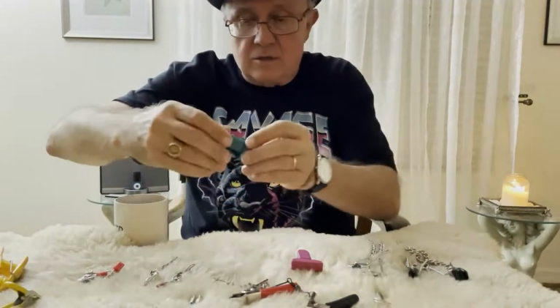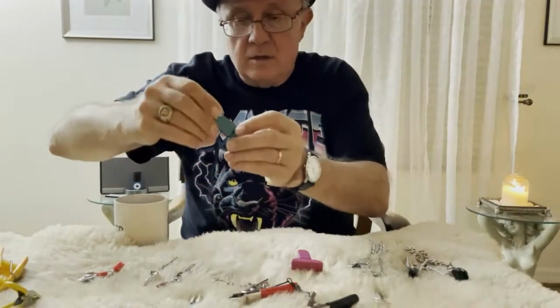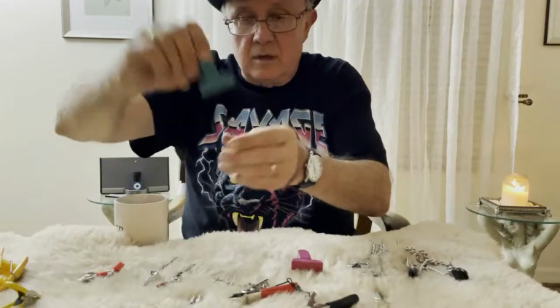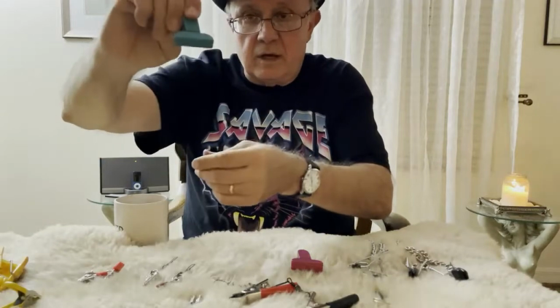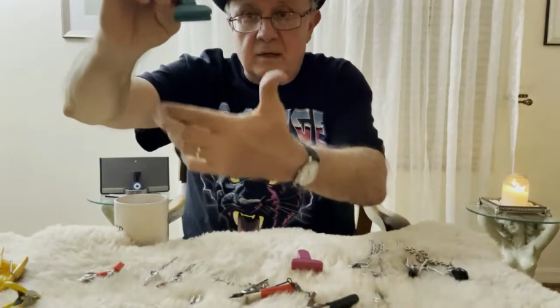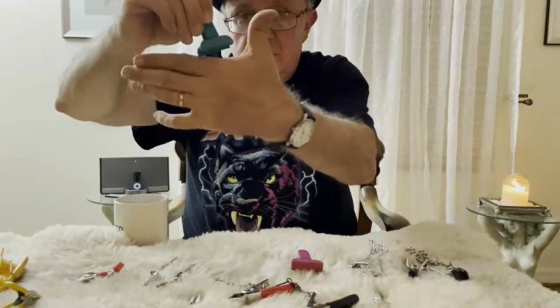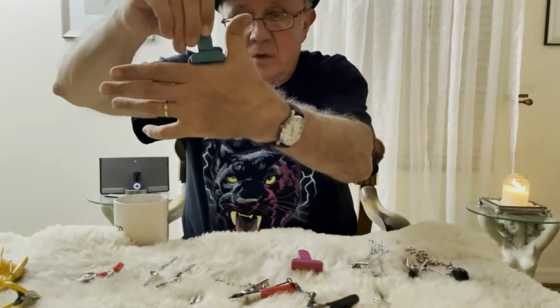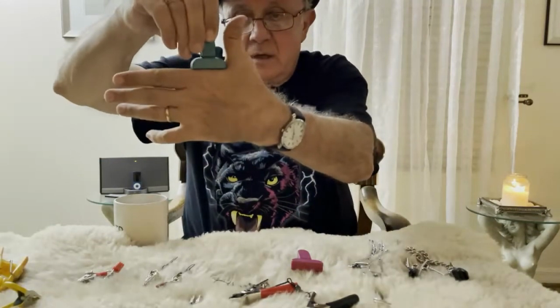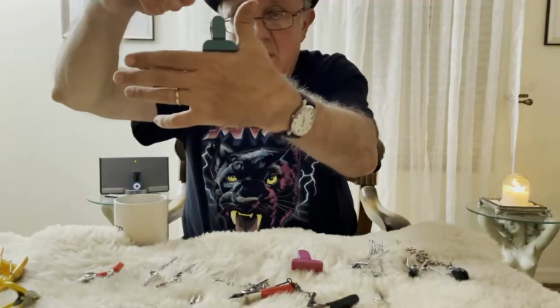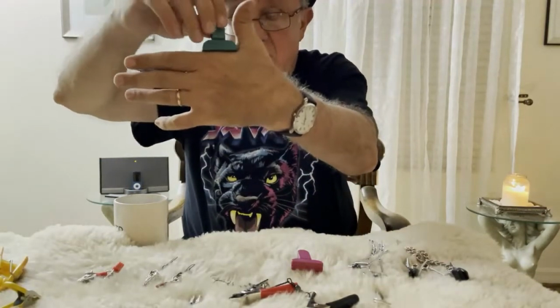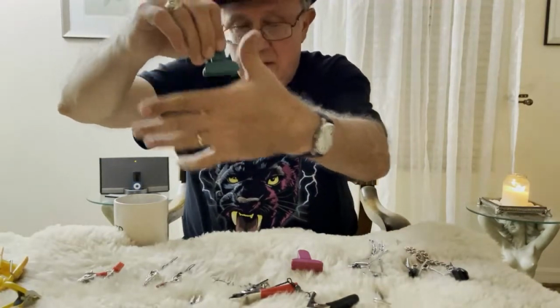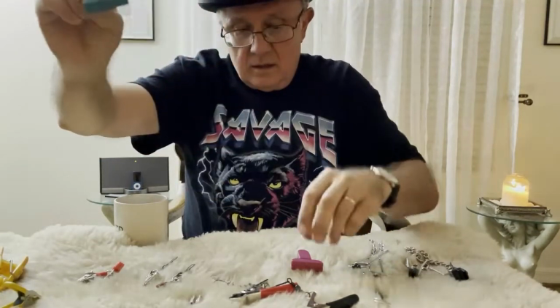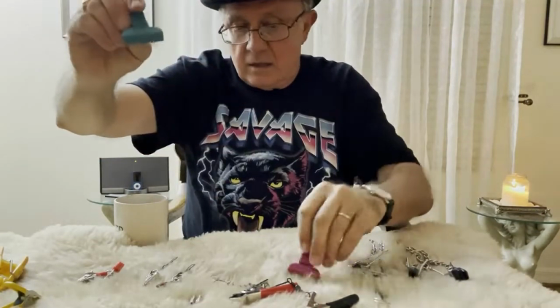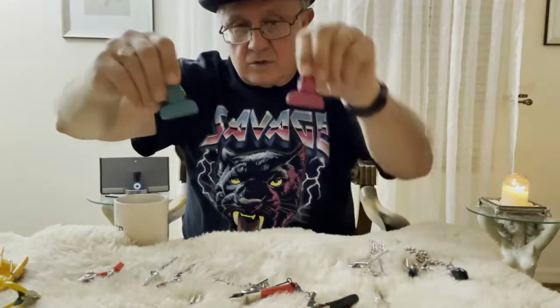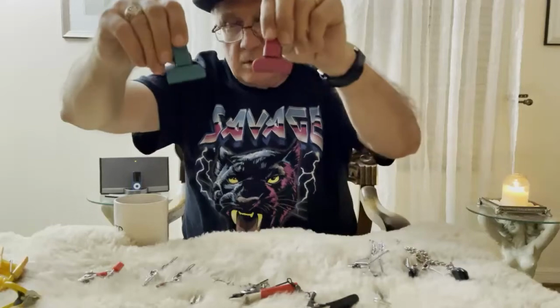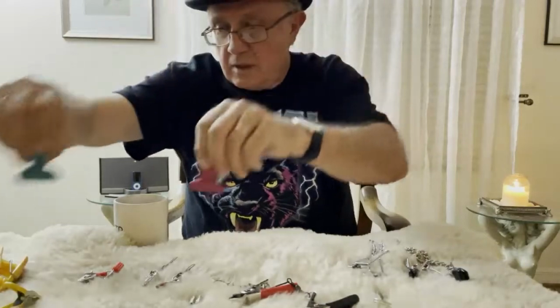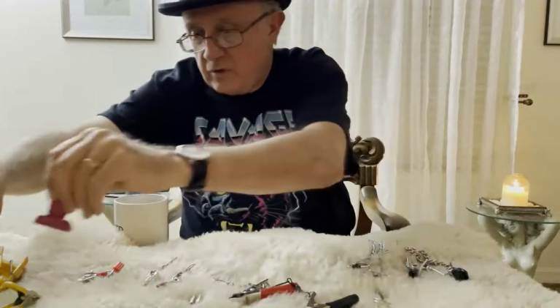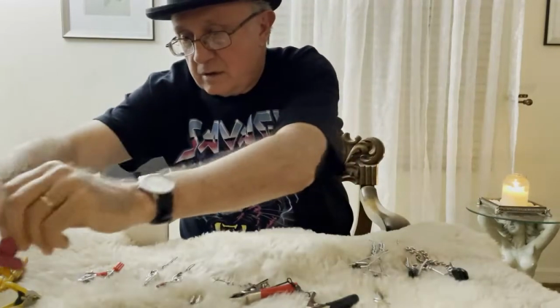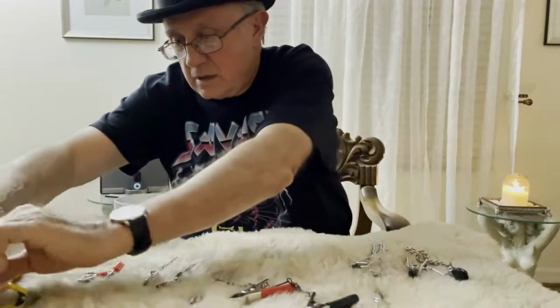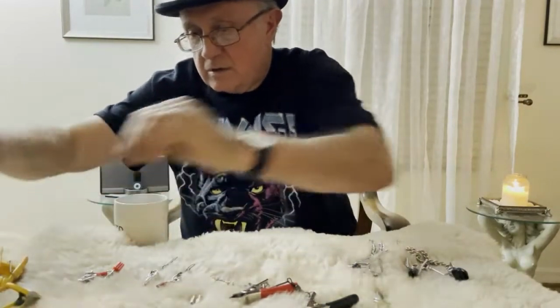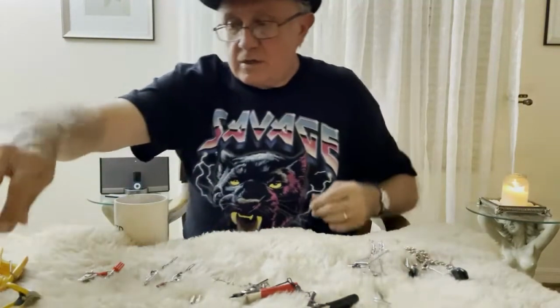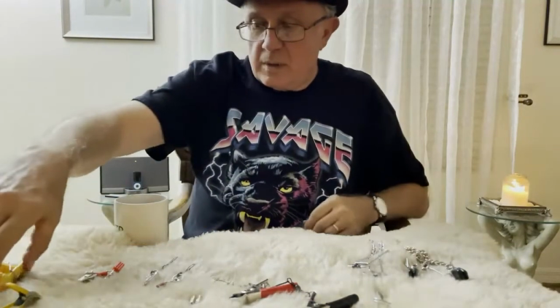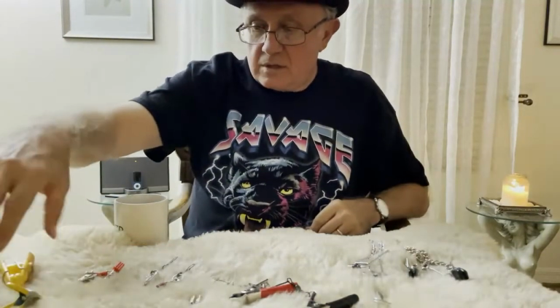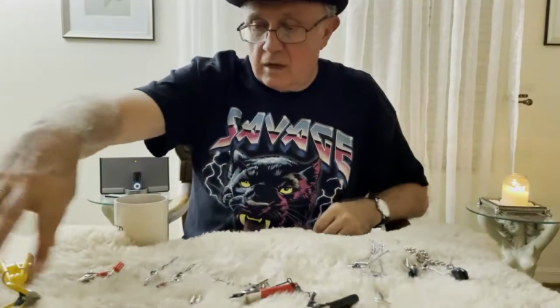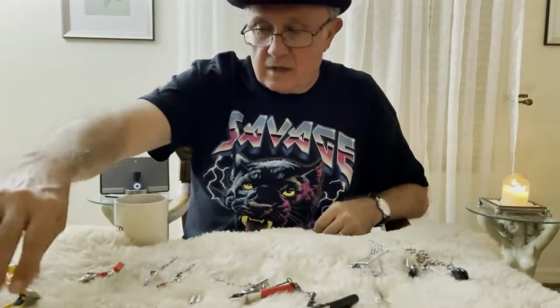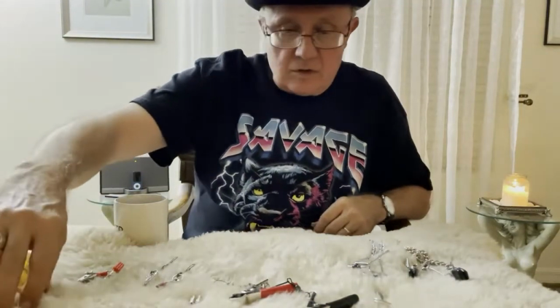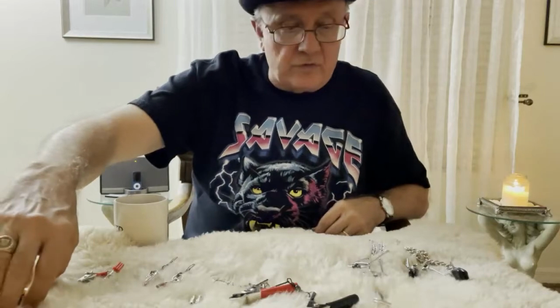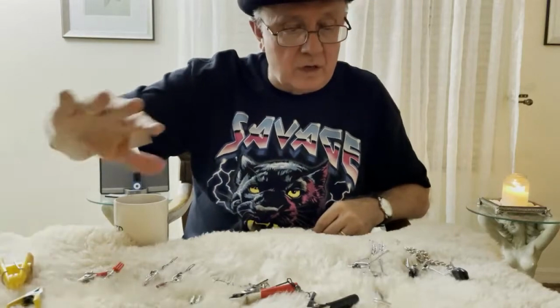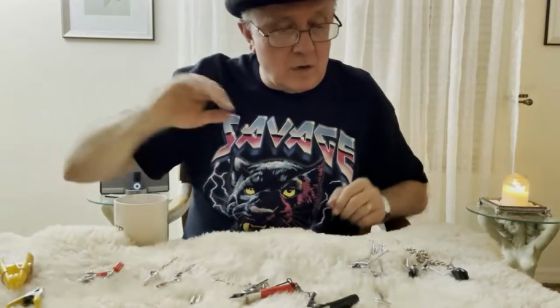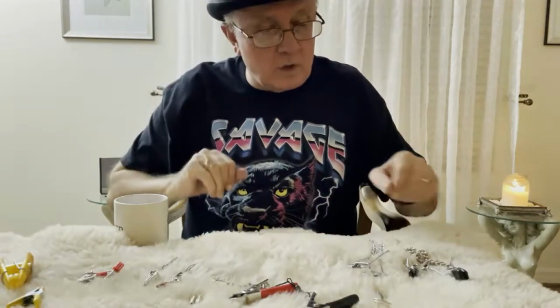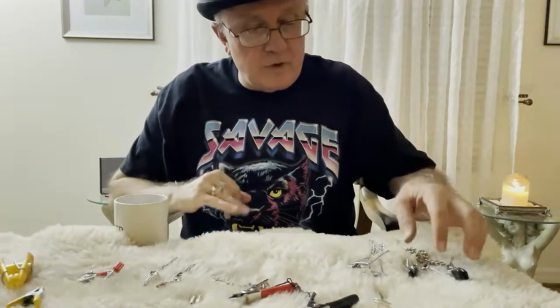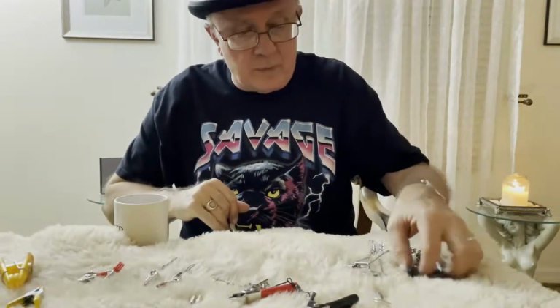These are the kind of bag clips like you would get at the Dollar Store. They come in different colors. All of these that I've showed you so far are what I would call pervertibles.